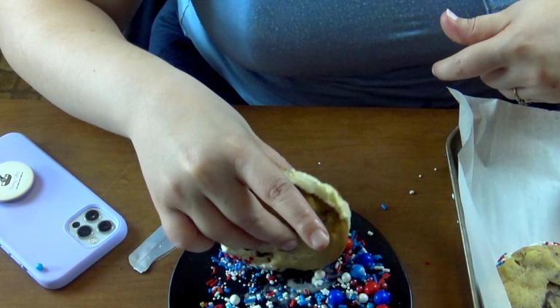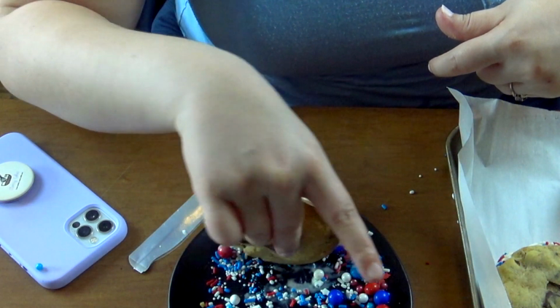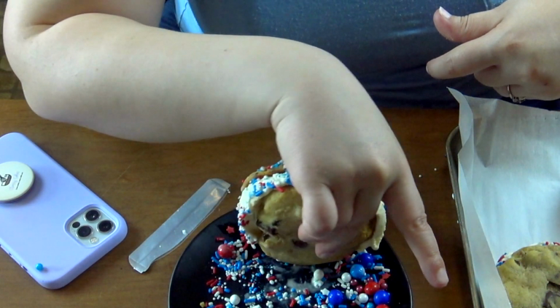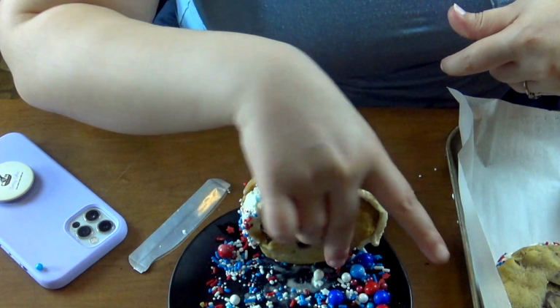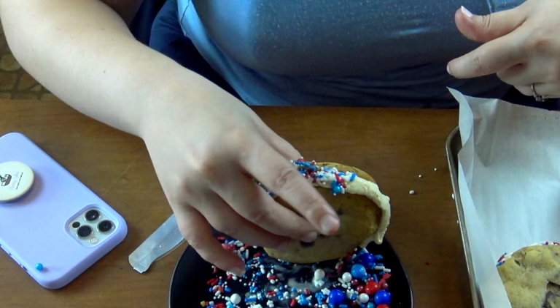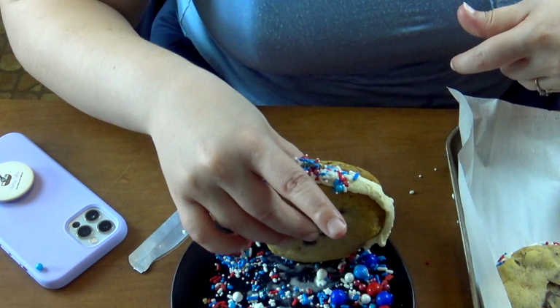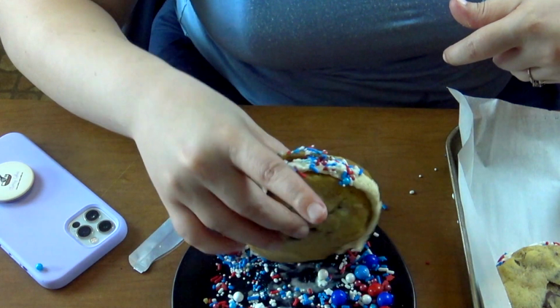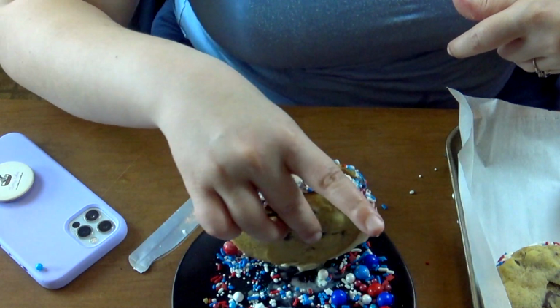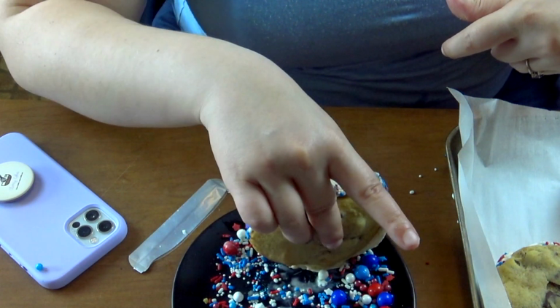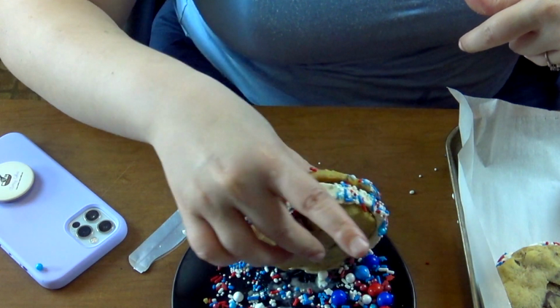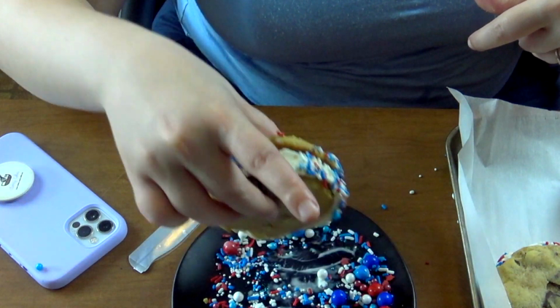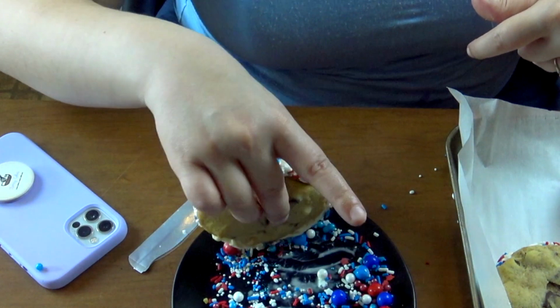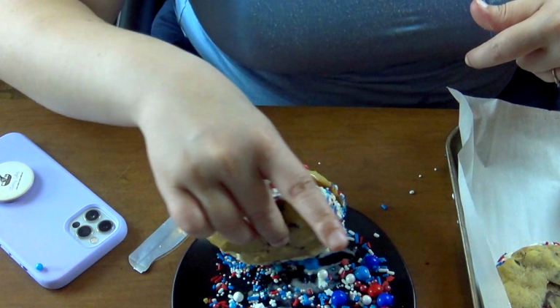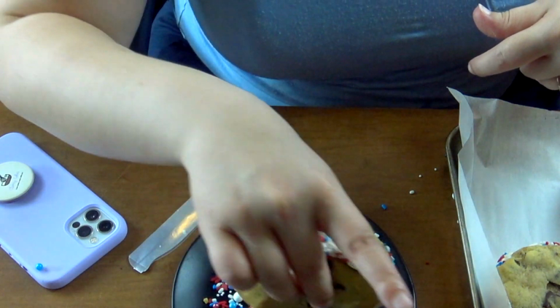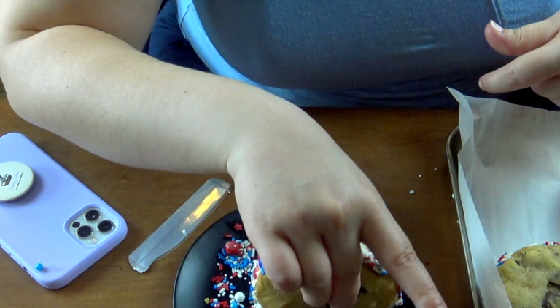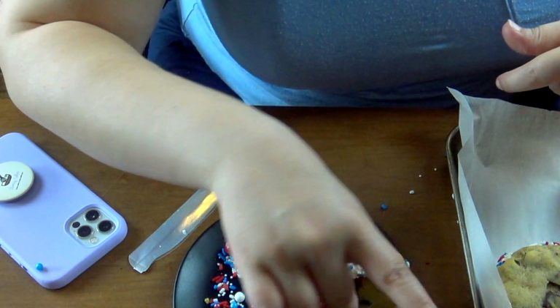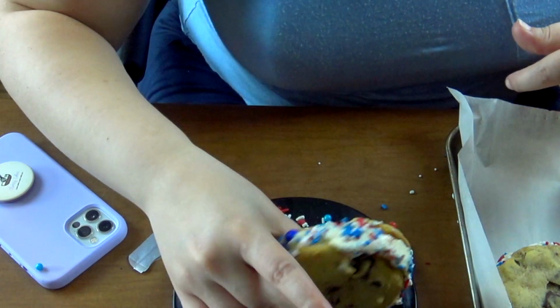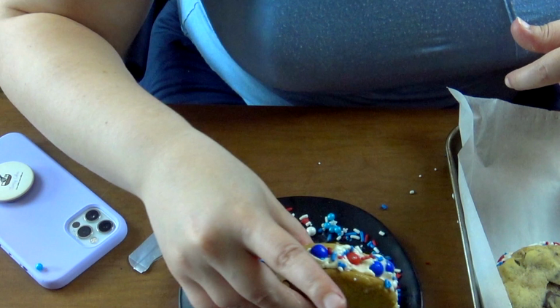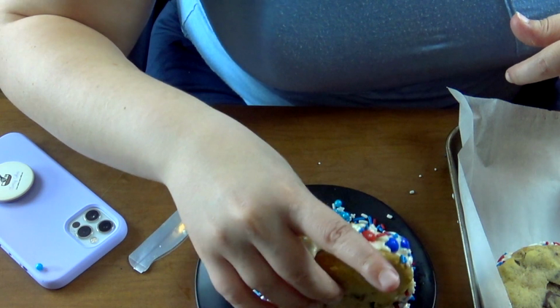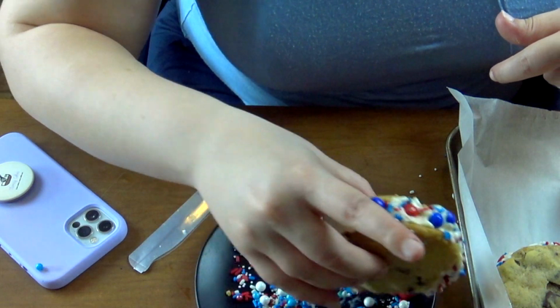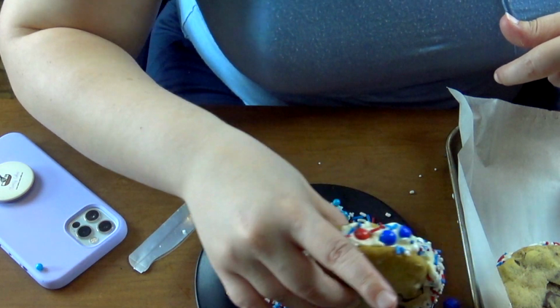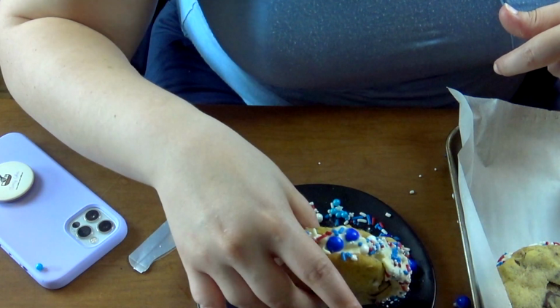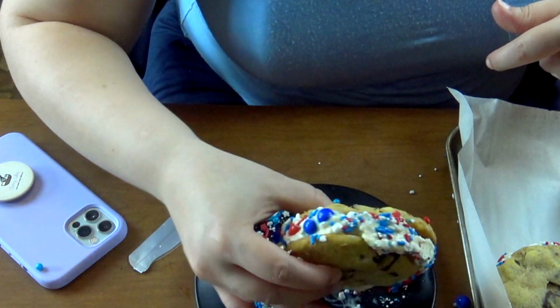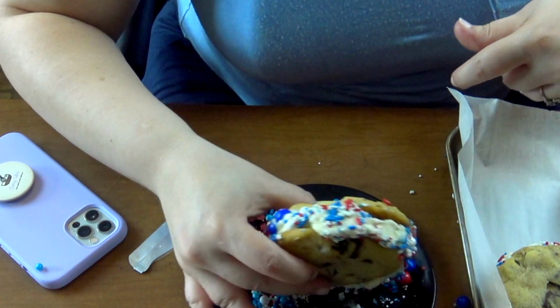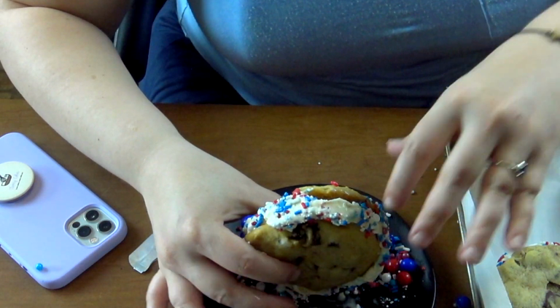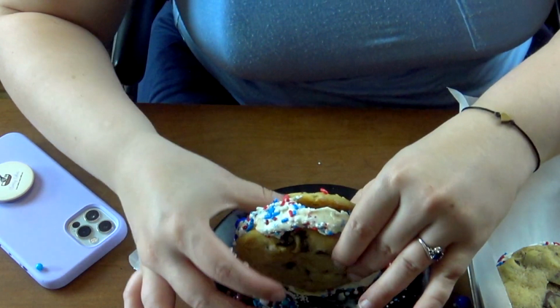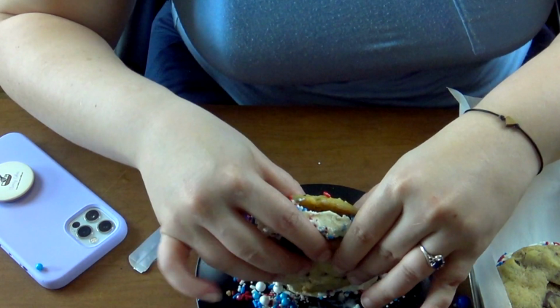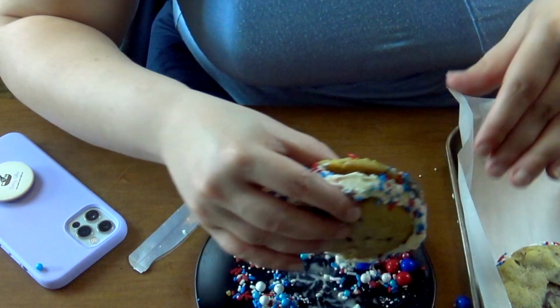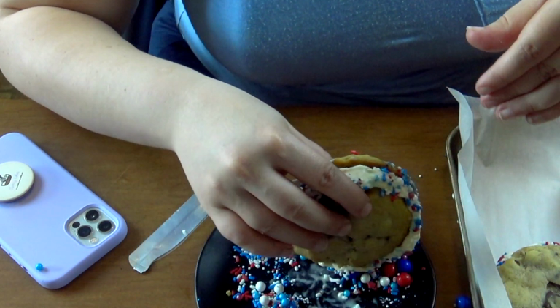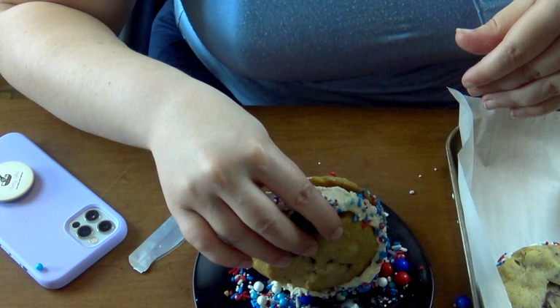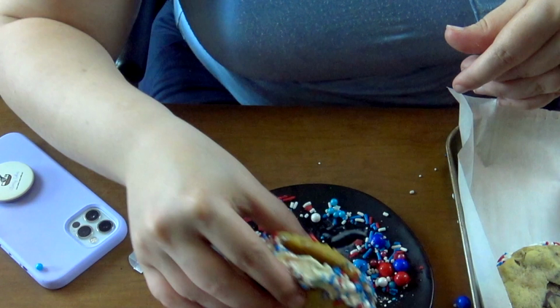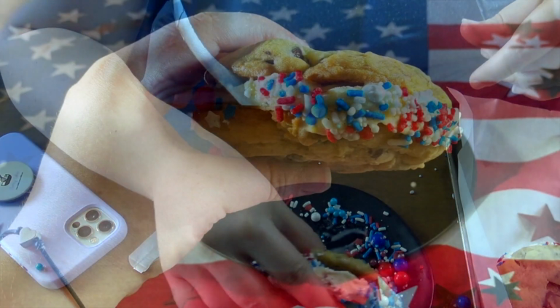After I let those firm up in the freezer for about five hours, it was sprinkle time. I used some red, white, and blue sprinkles because this weekend is 4th of July — but you can do whatever you'd like.